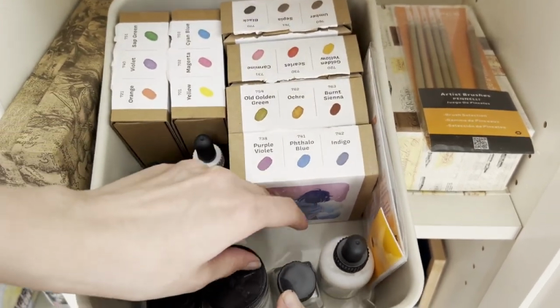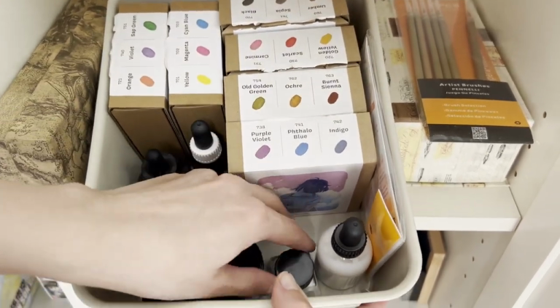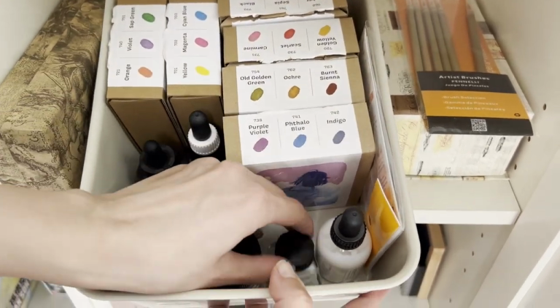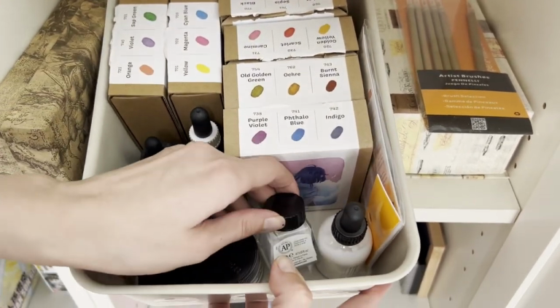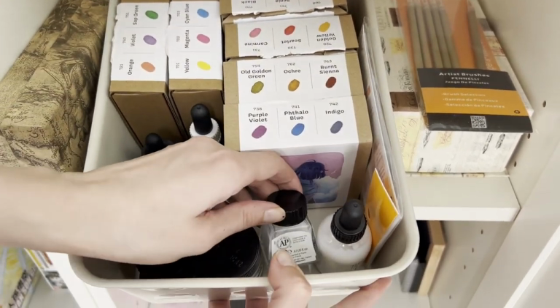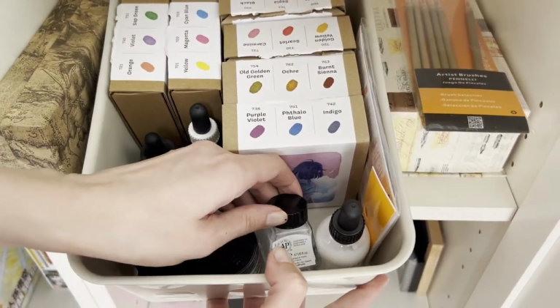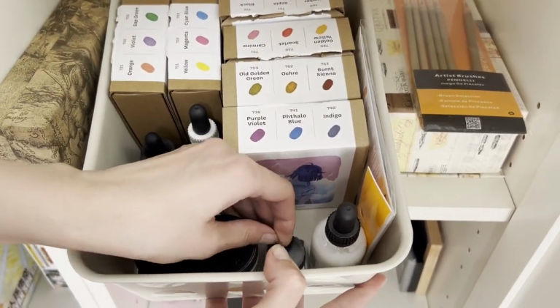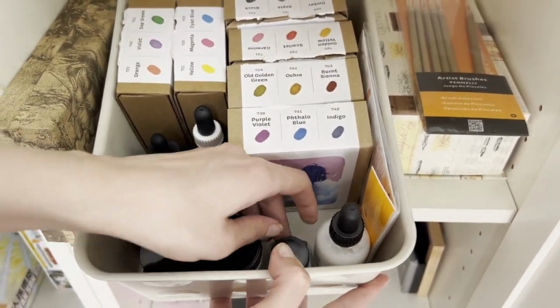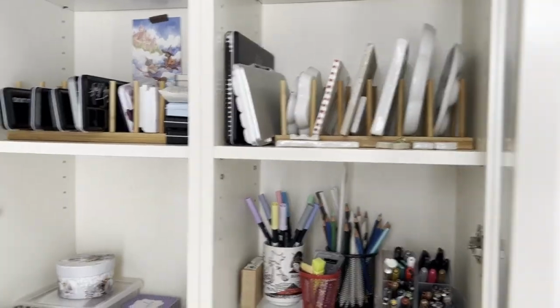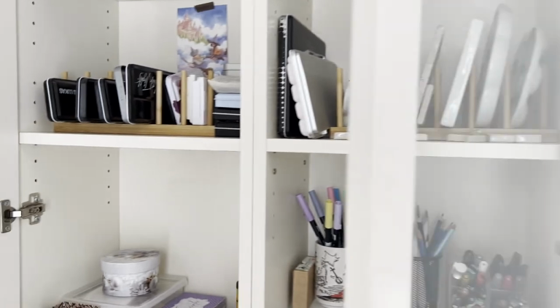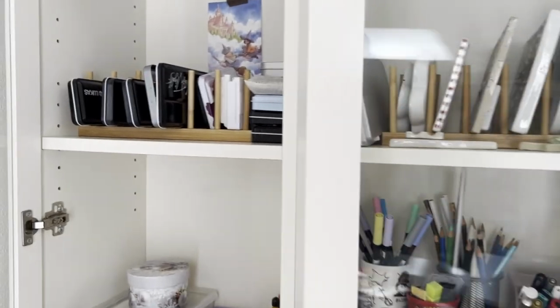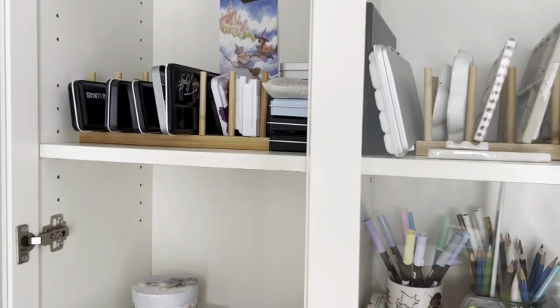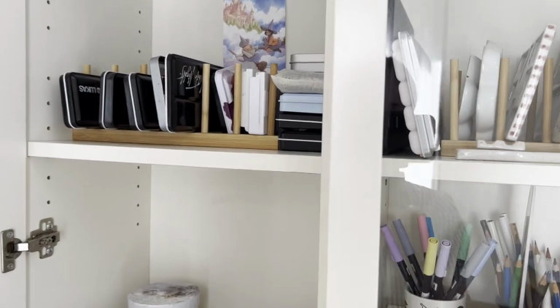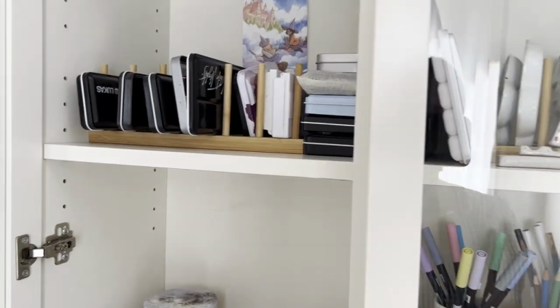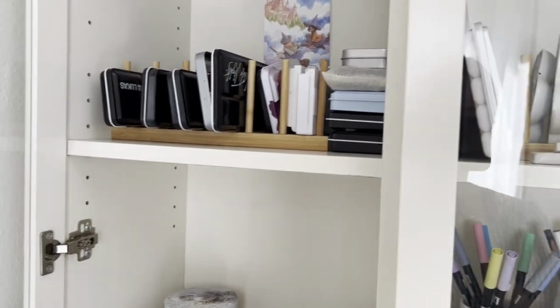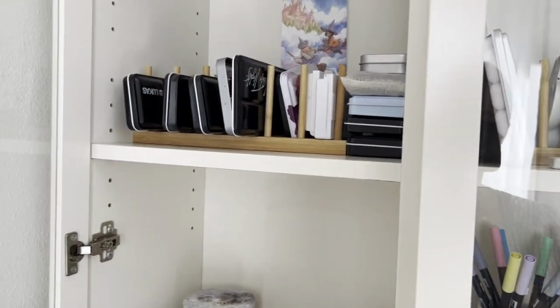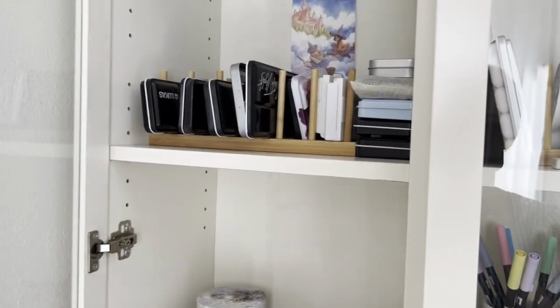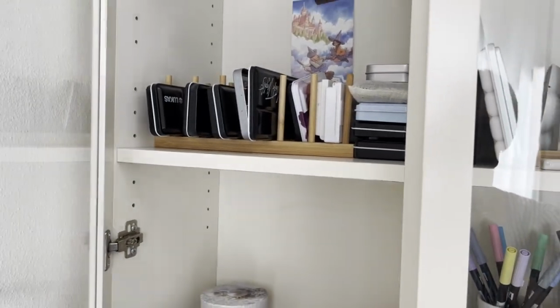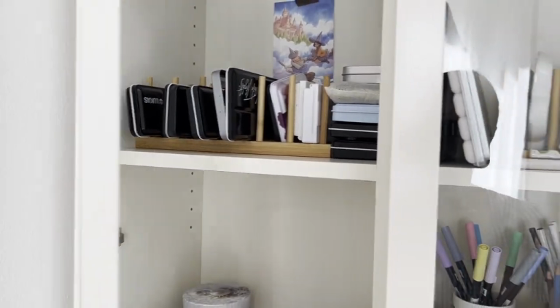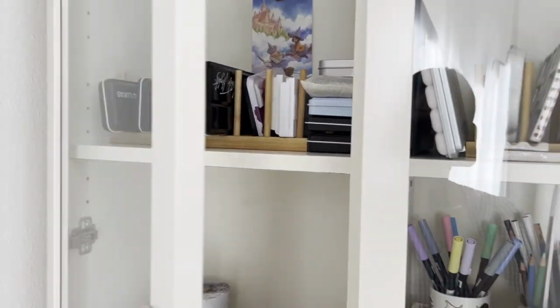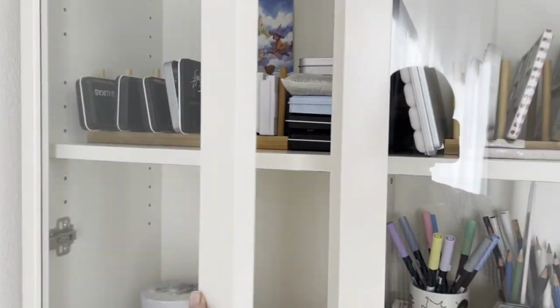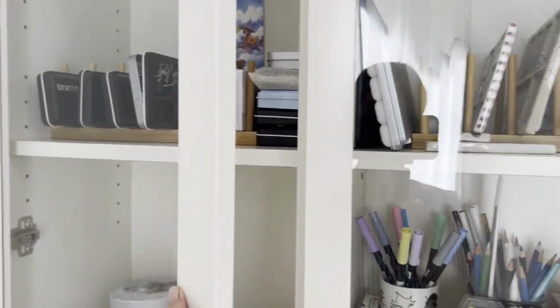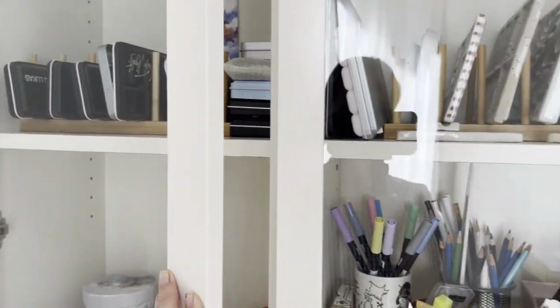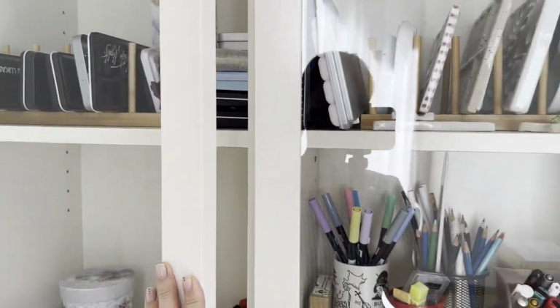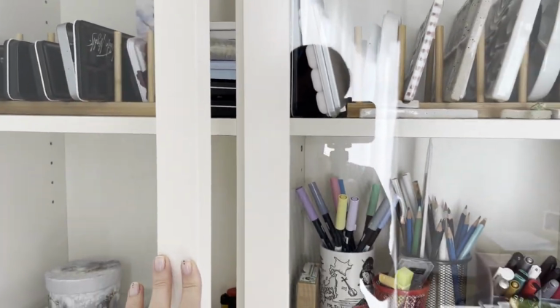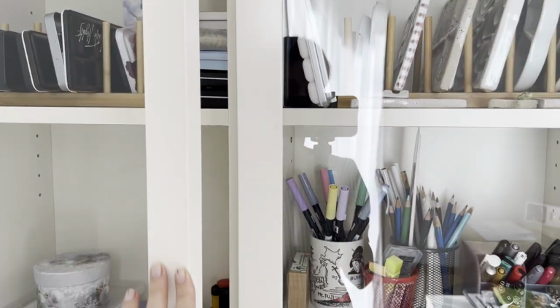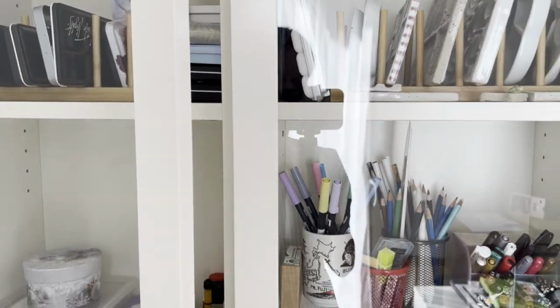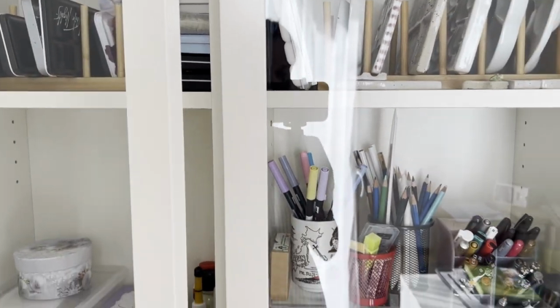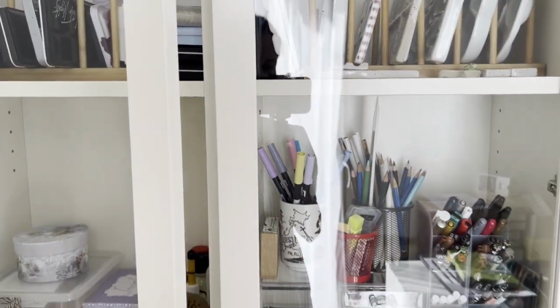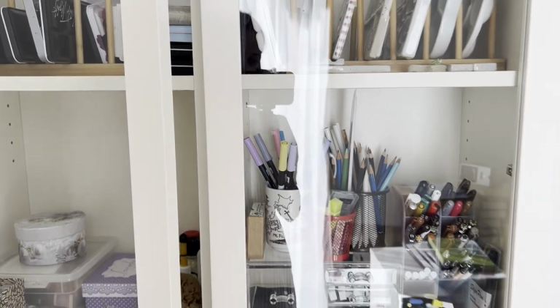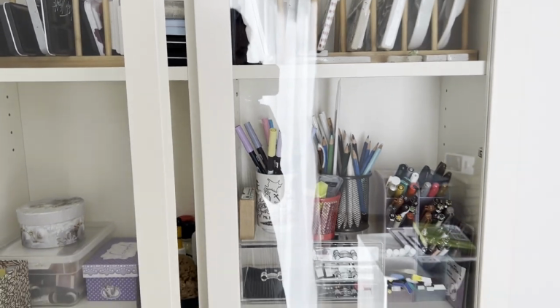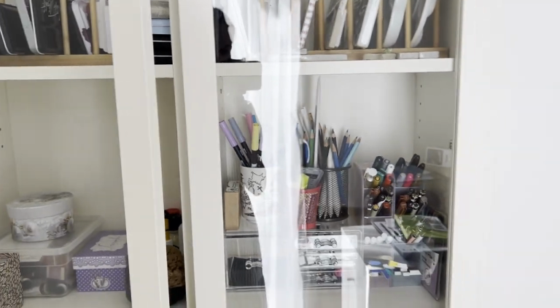This is the most important cabinet in my studio, and it's not even chock full of art supplies, since I use a third of it for household stuff.